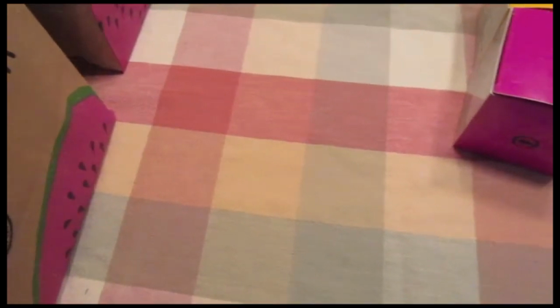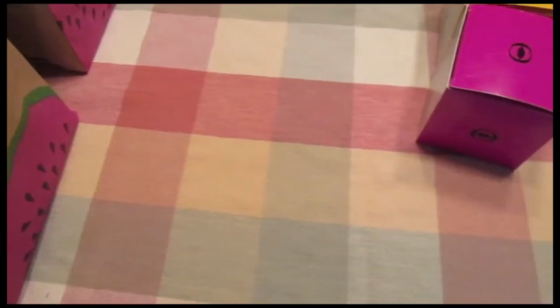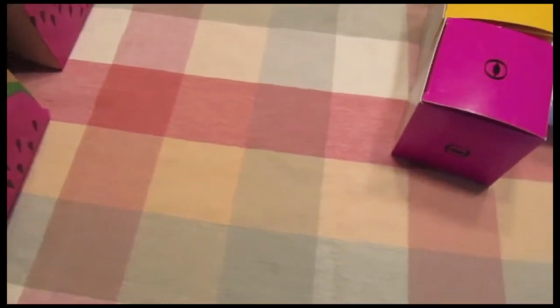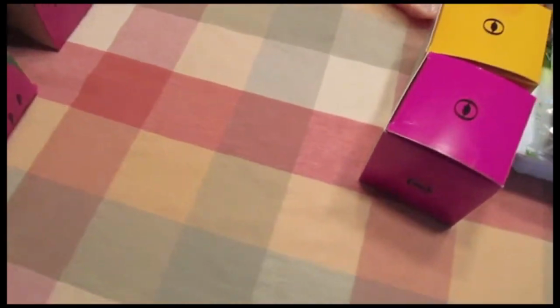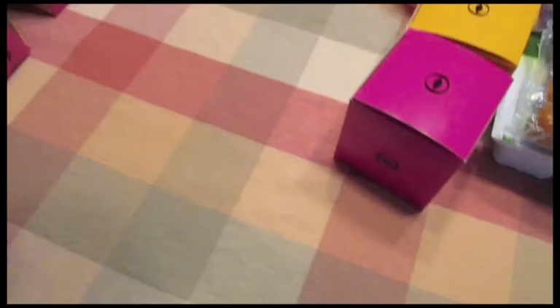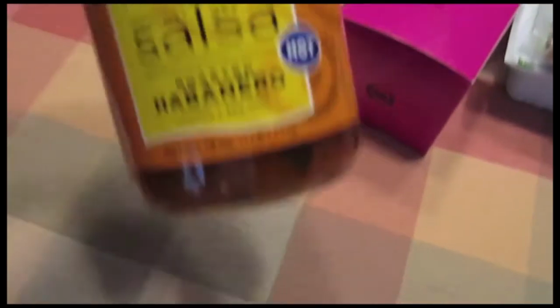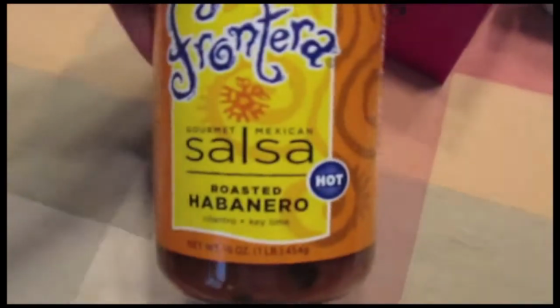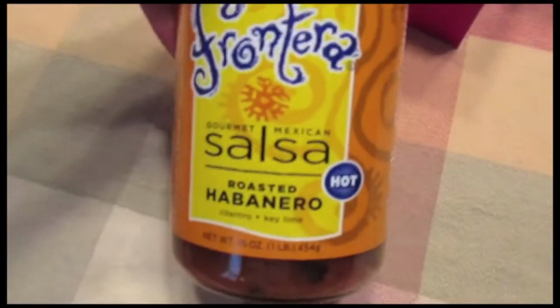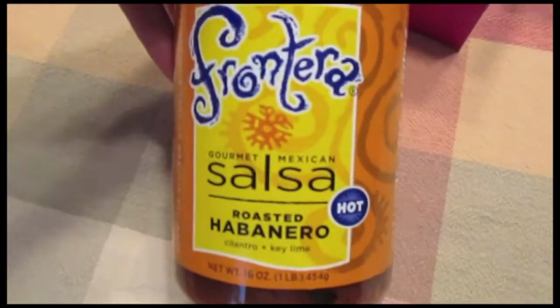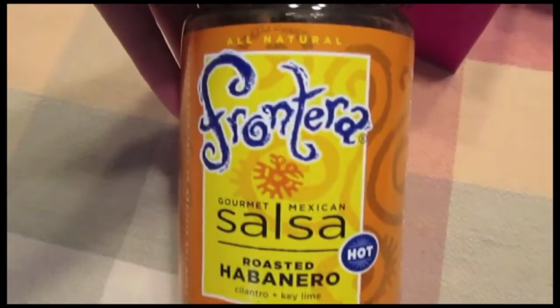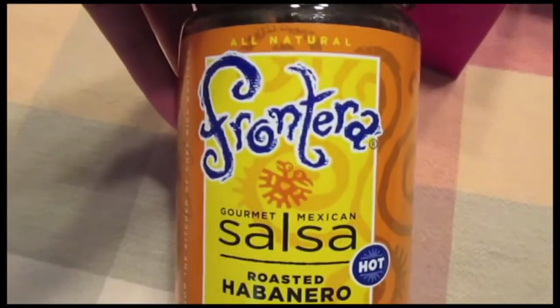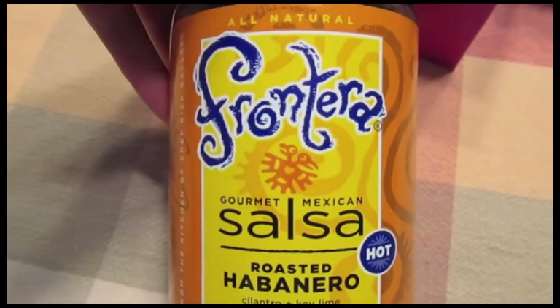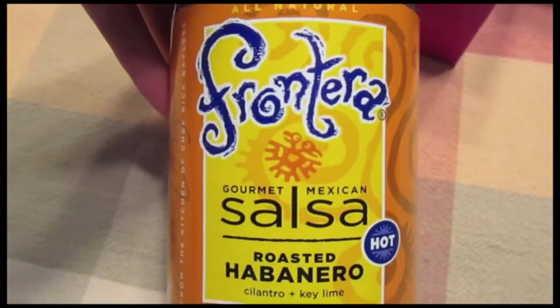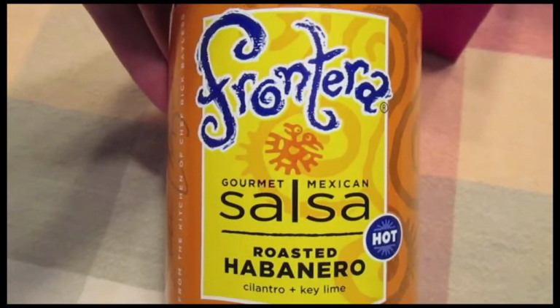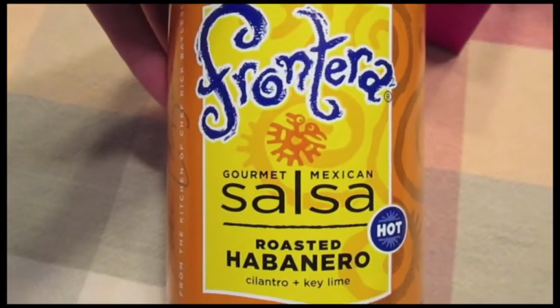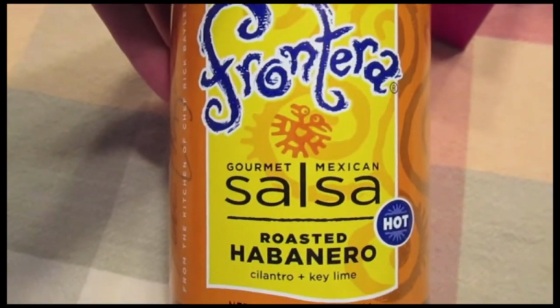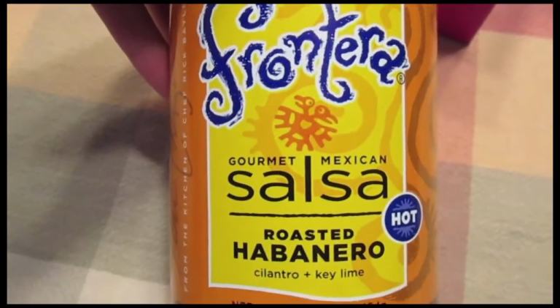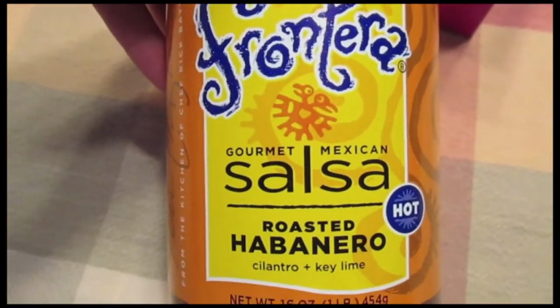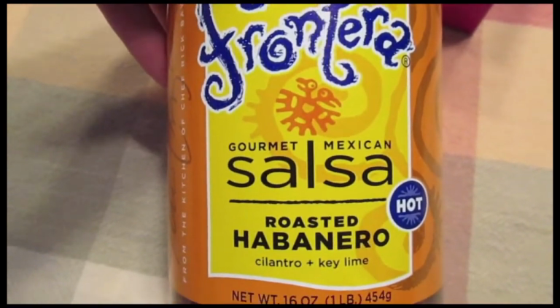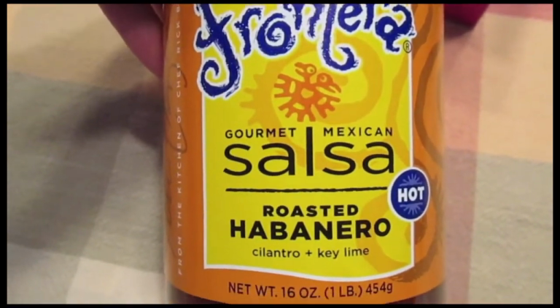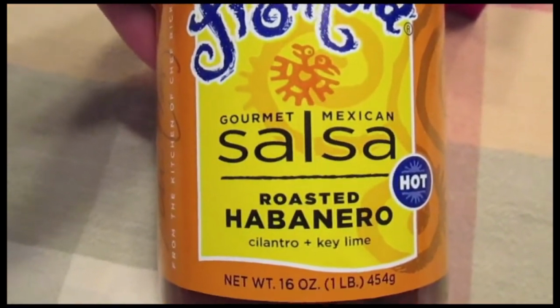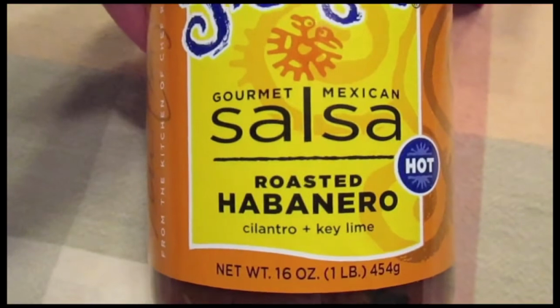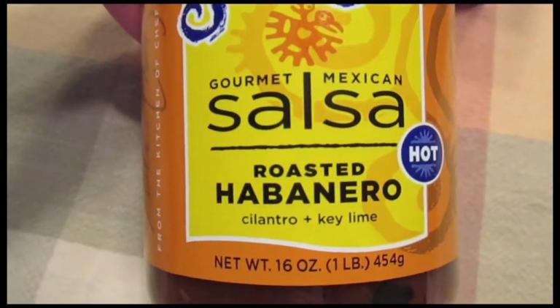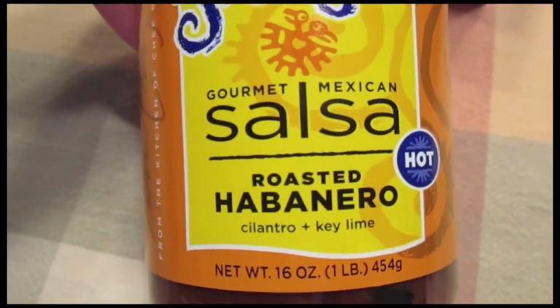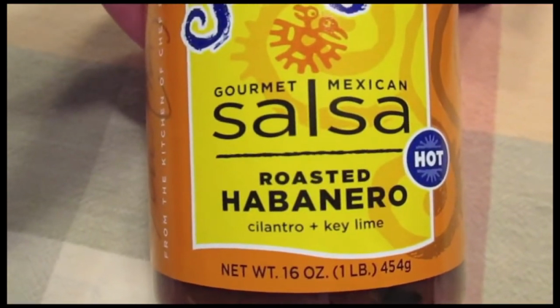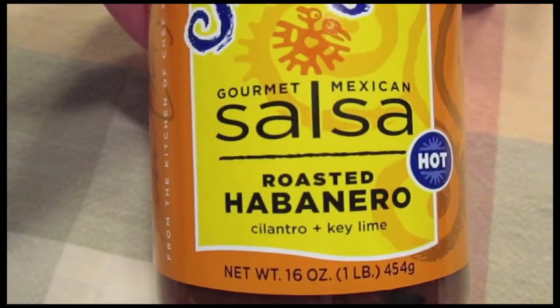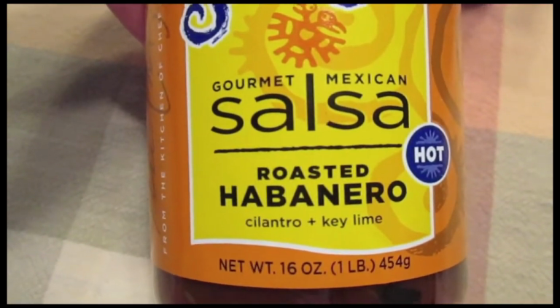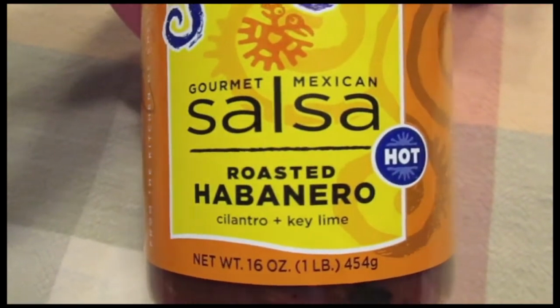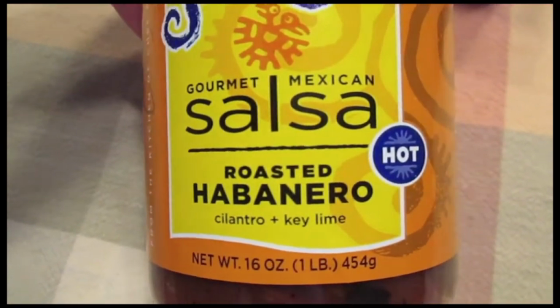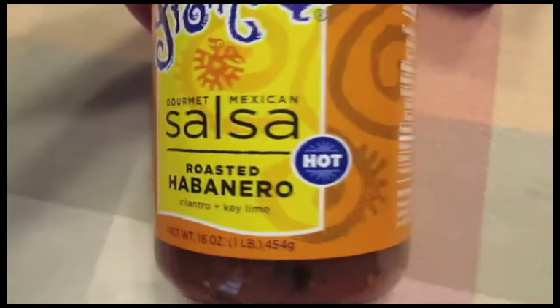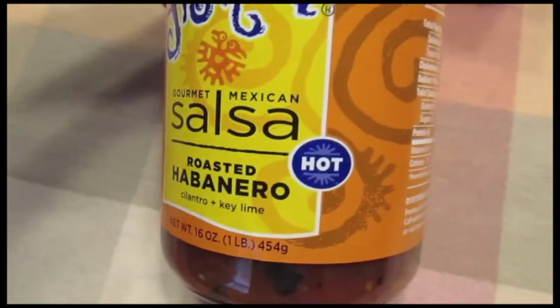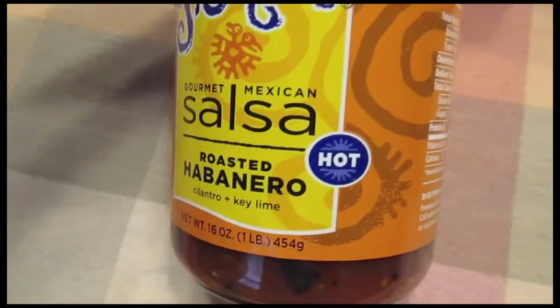I picked up All Natural Frontera Gourmet Mexican Salsa in Roasted Habanero with Cilantro and Key Lime. And this one is hot.